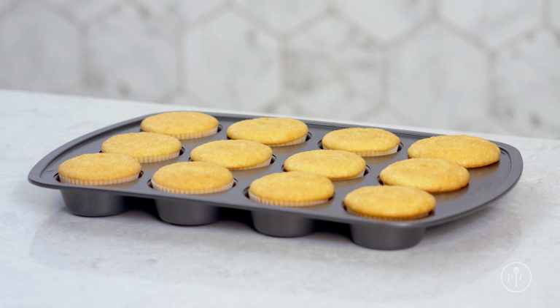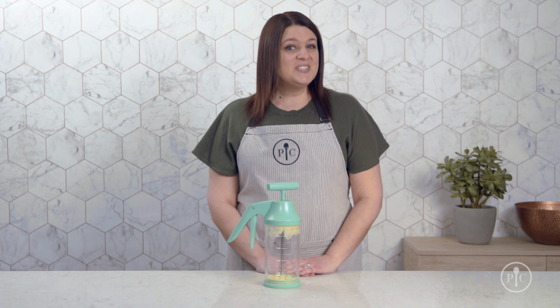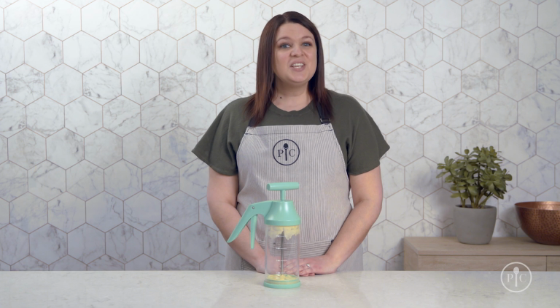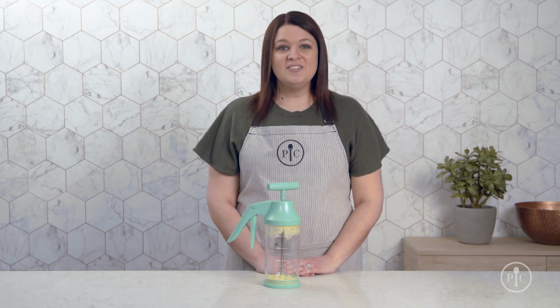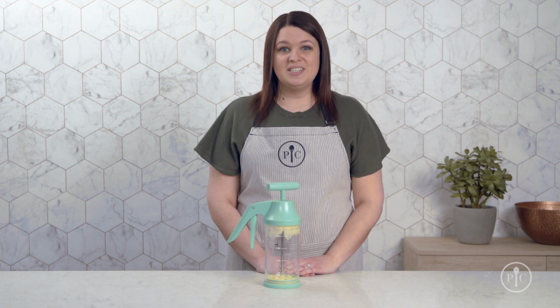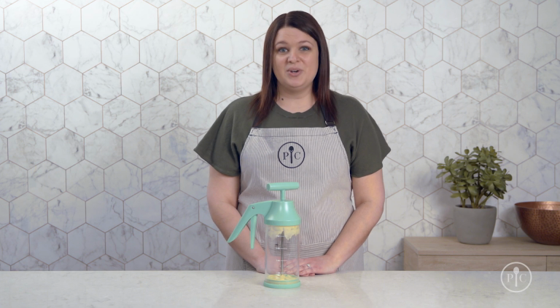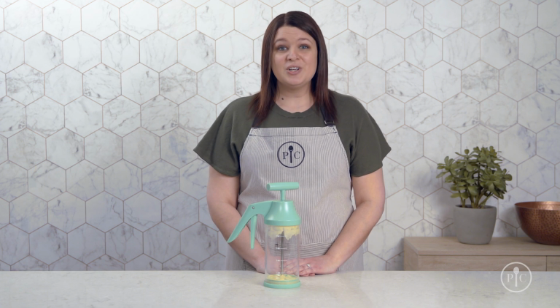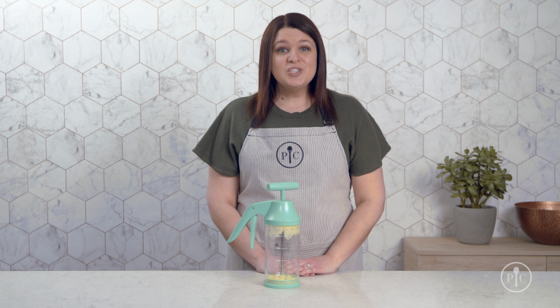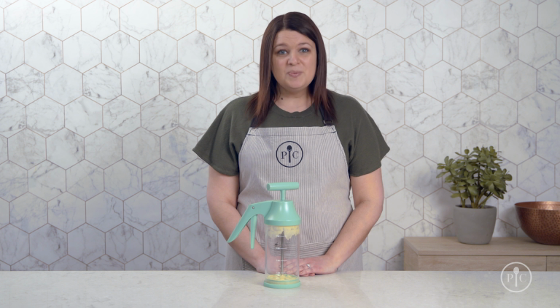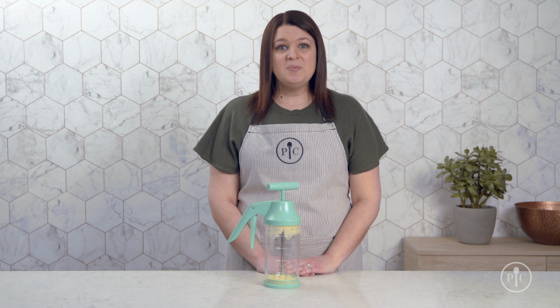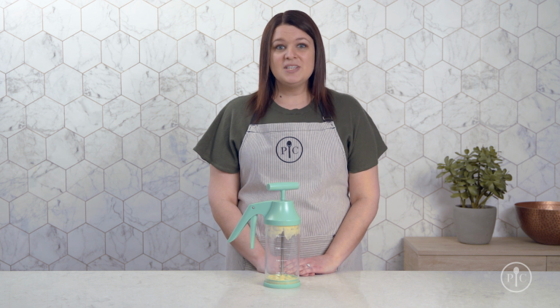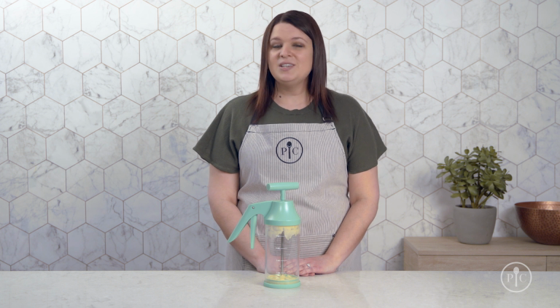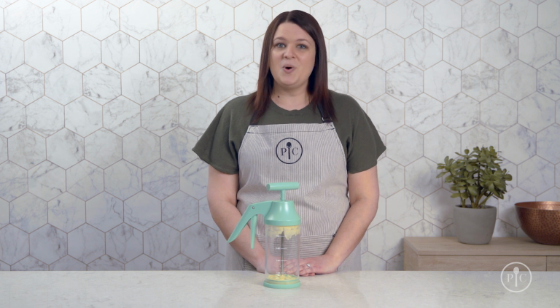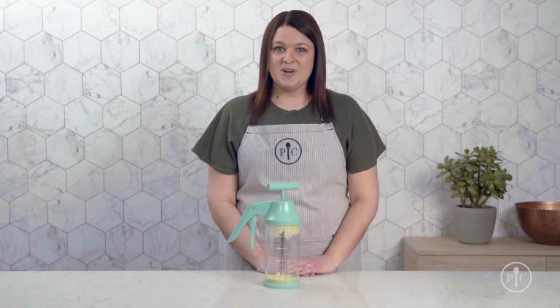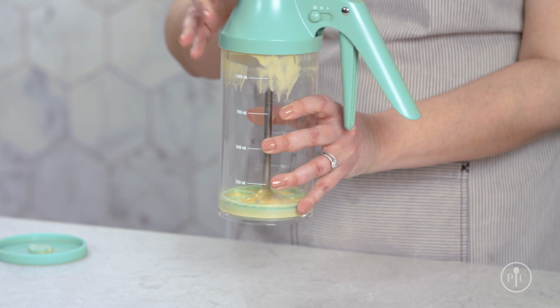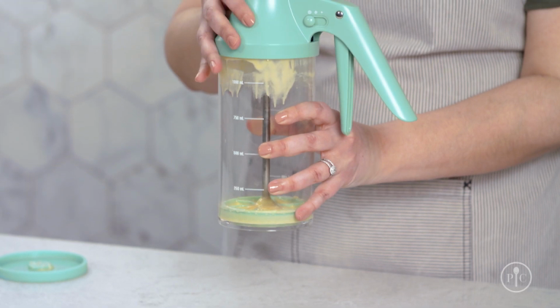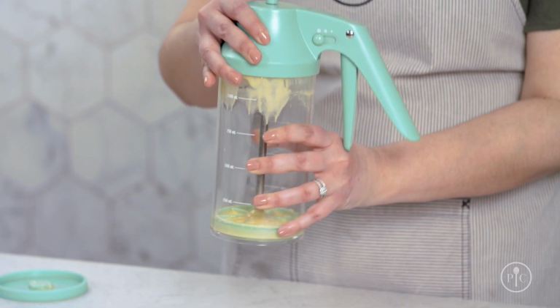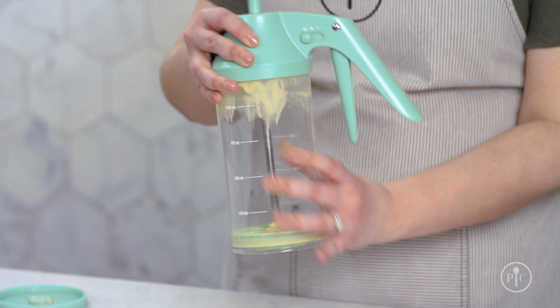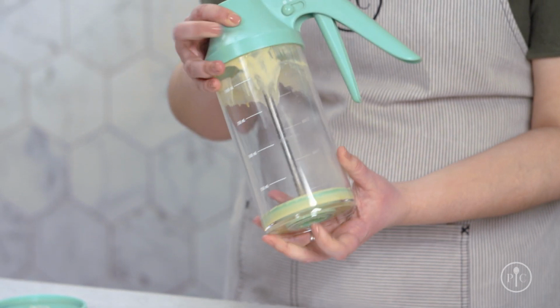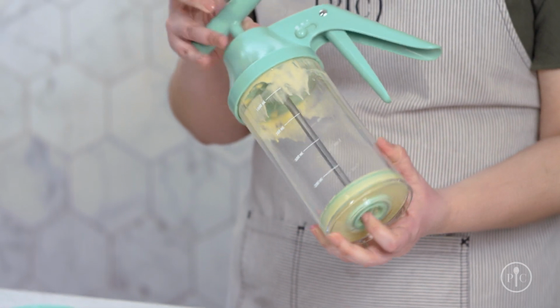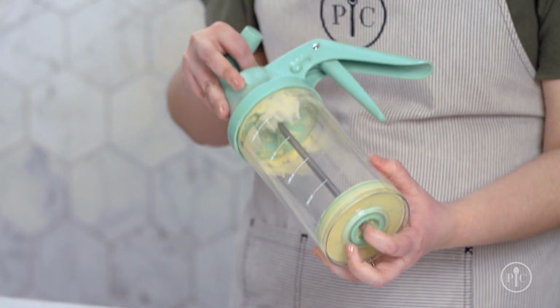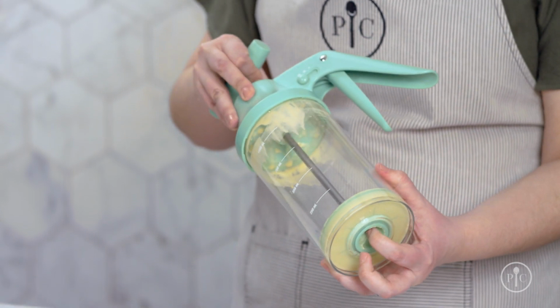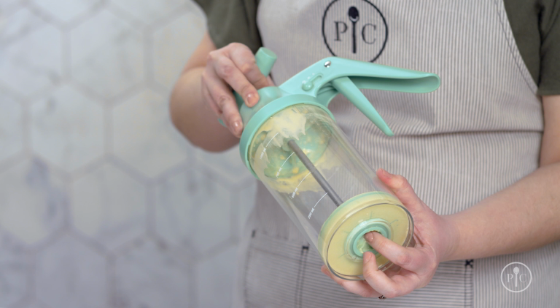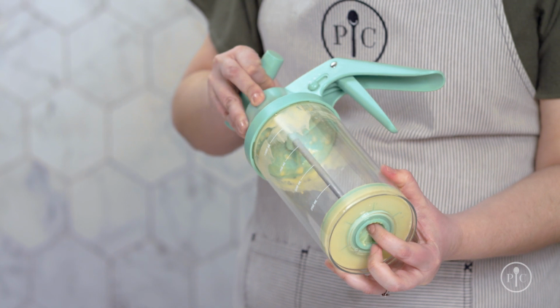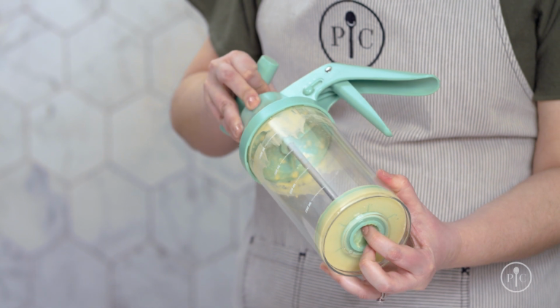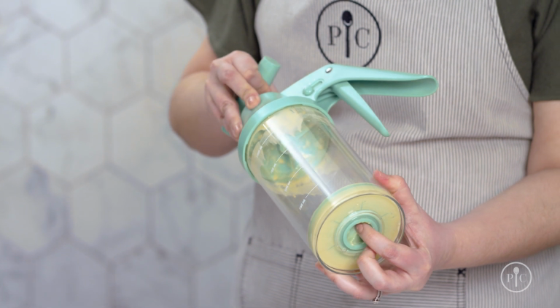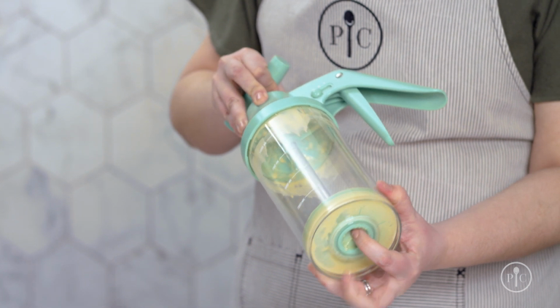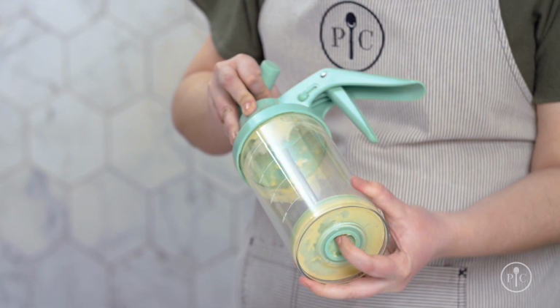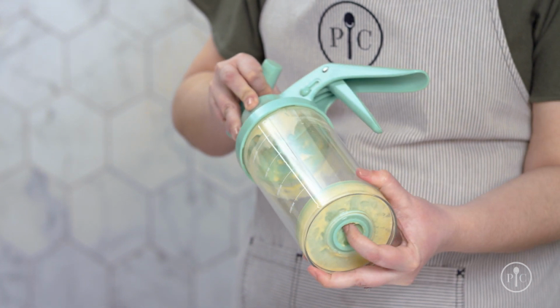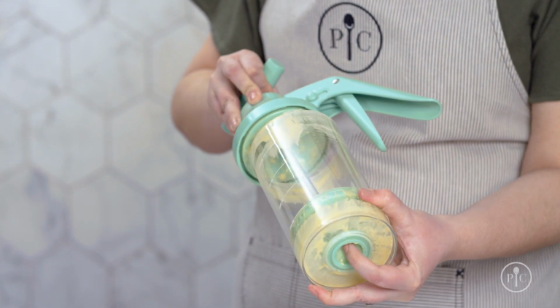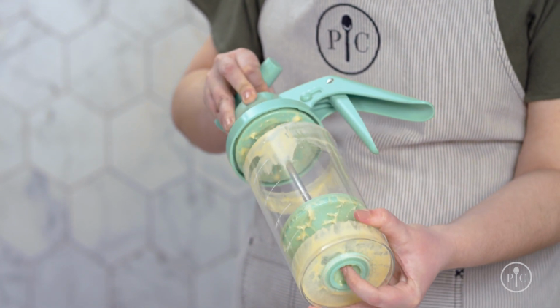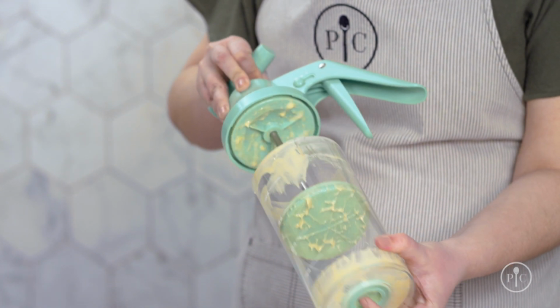When you're done, you have to release the pressure. Just pulling up on the mixer handle won't work. You'll need to twist the lid, put your finger in the dispenser valve, and at the same time pull up on the mixer handle.